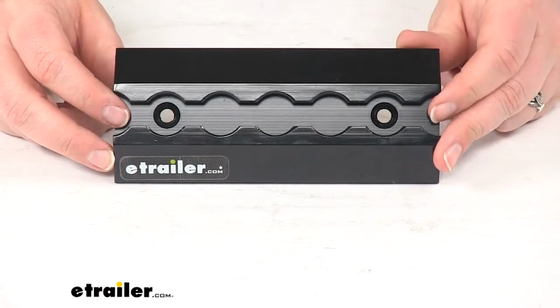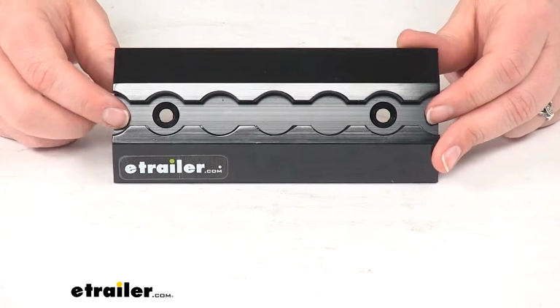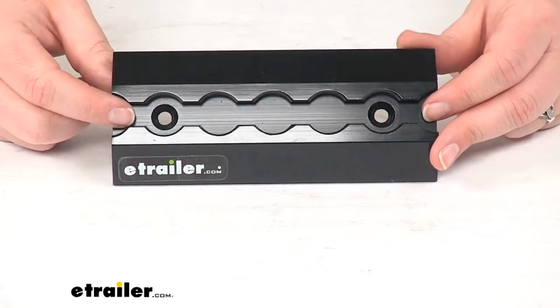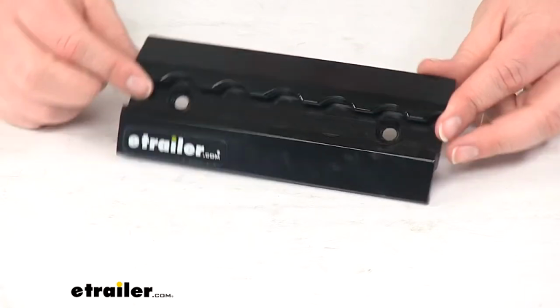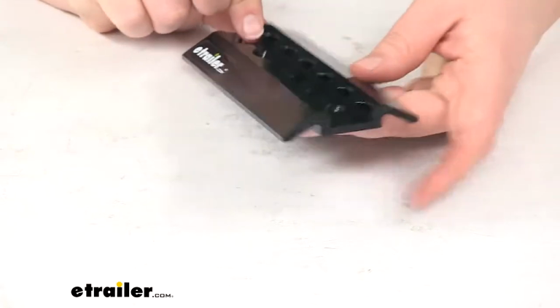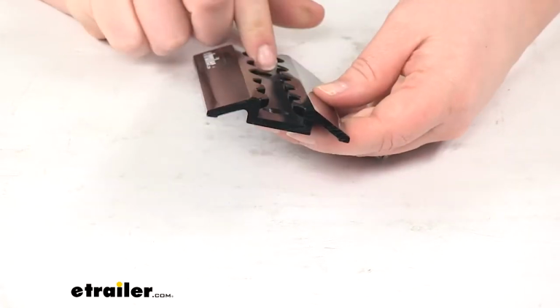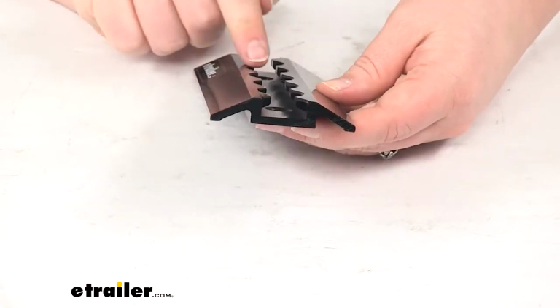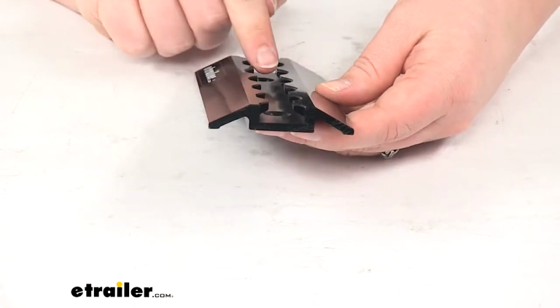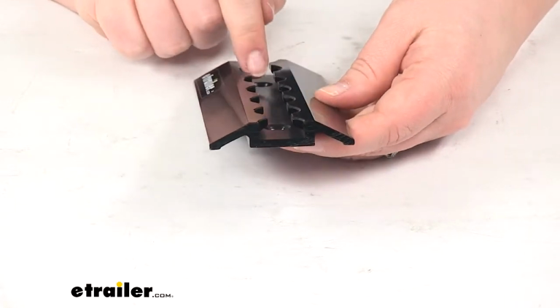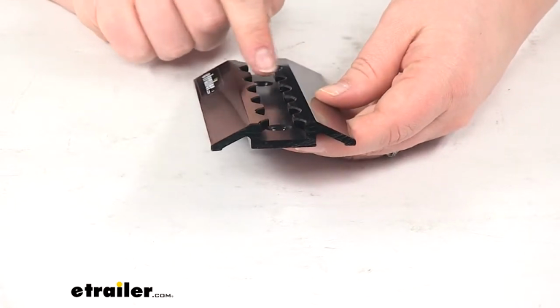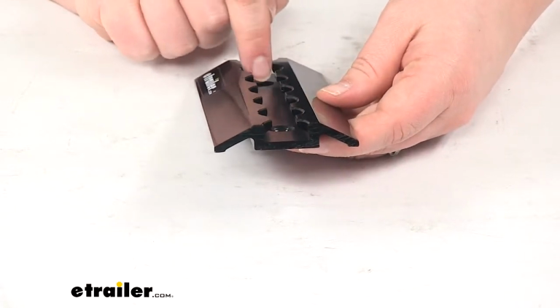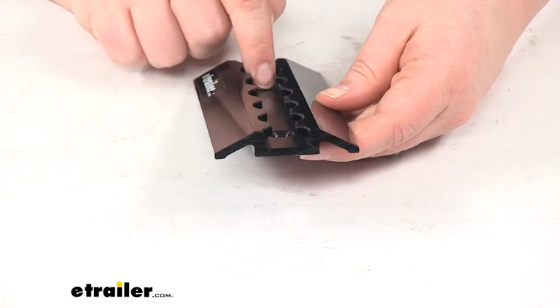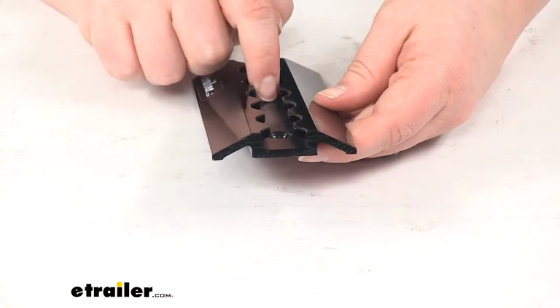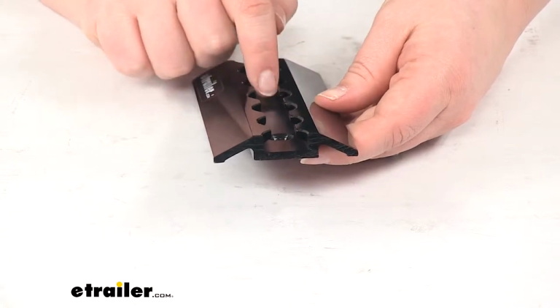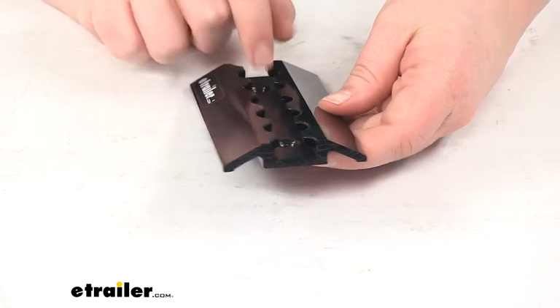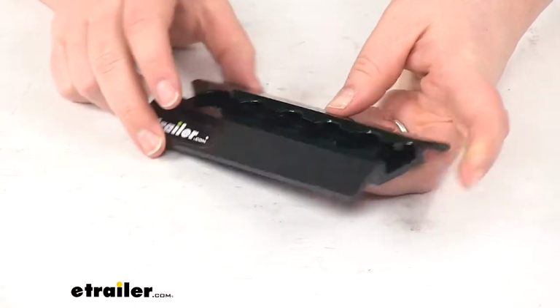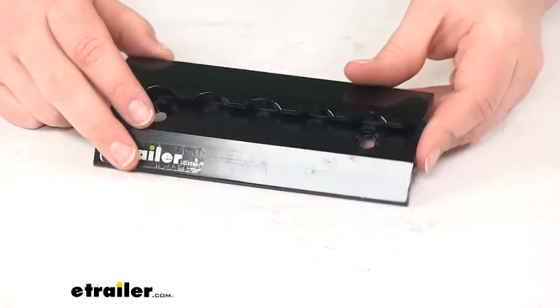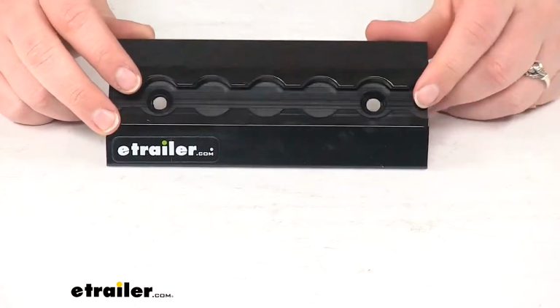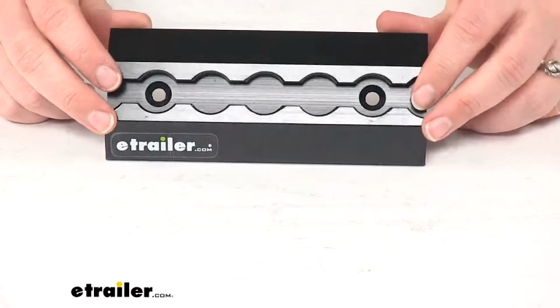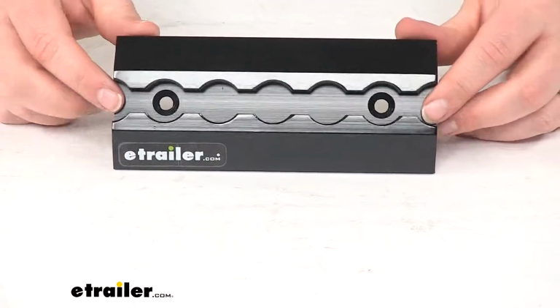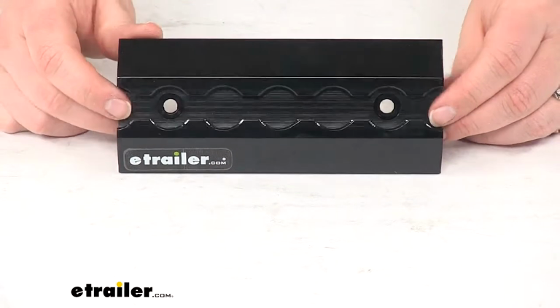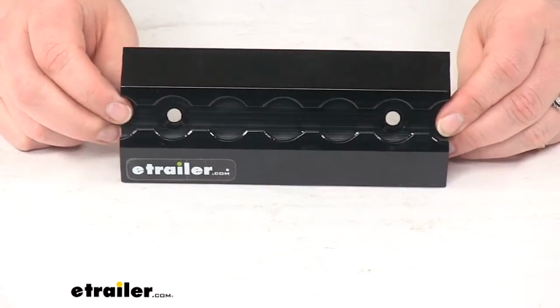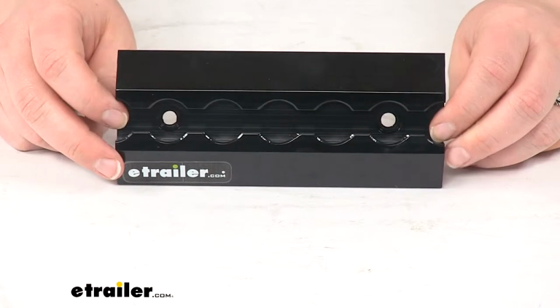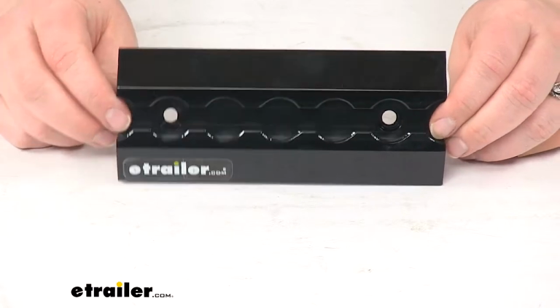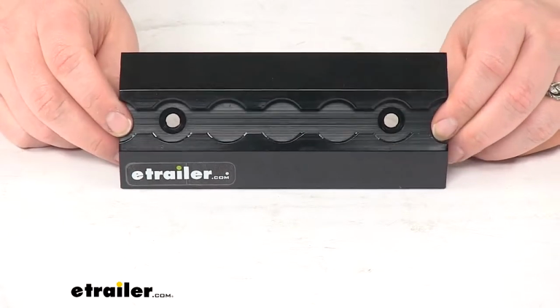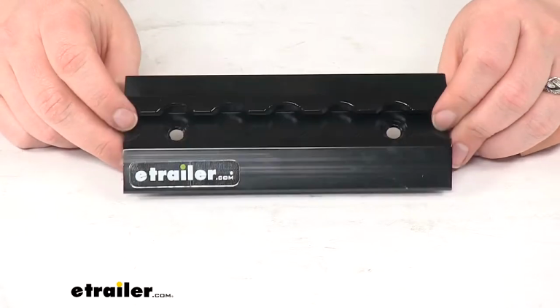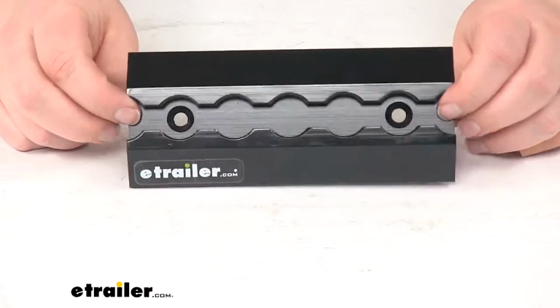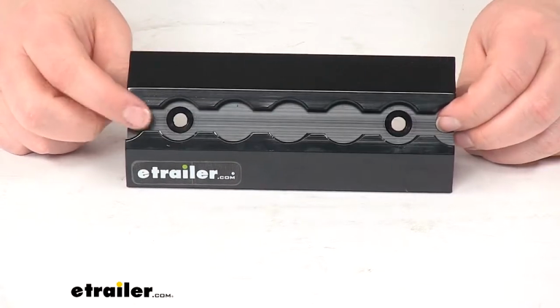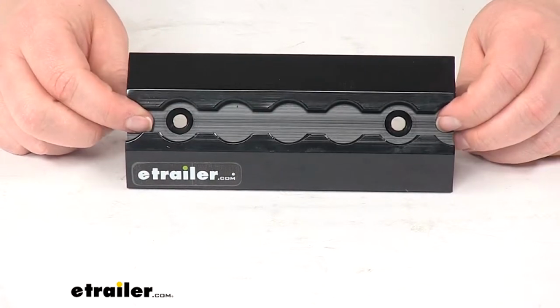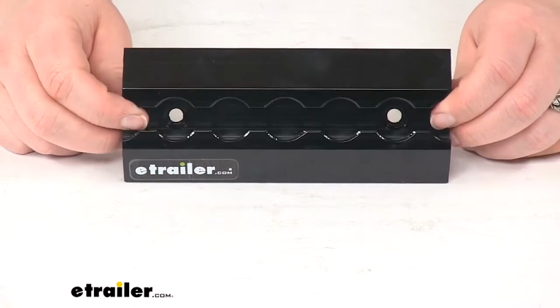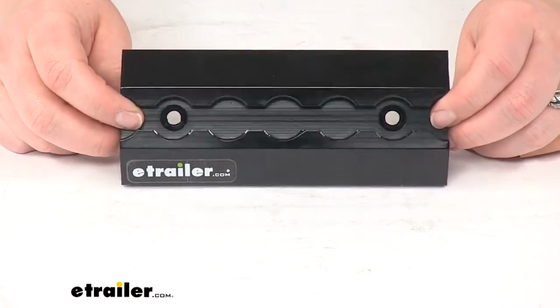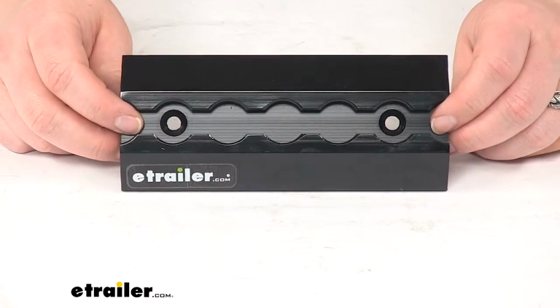The way that we're going to use it, we'll have our L-shaped track there with those circle cutouts to allow any of our anchors to go in and hold securely. This does not come with any of the anchors or any hardware, so you will have to pick those up separately.